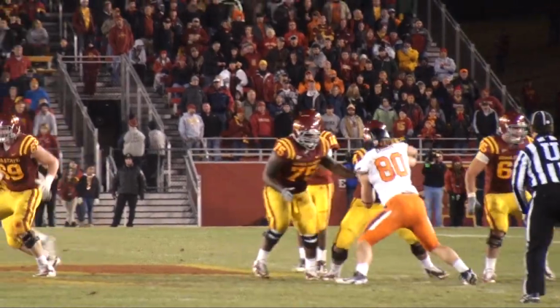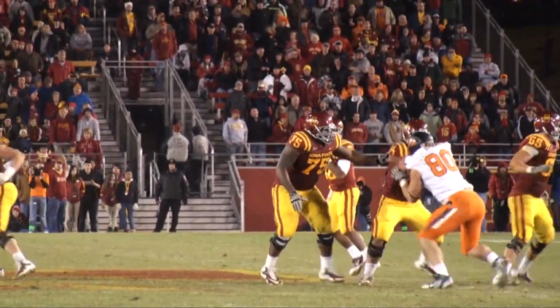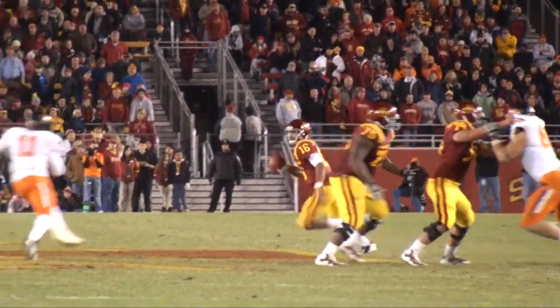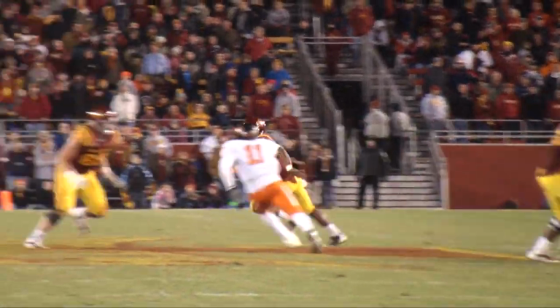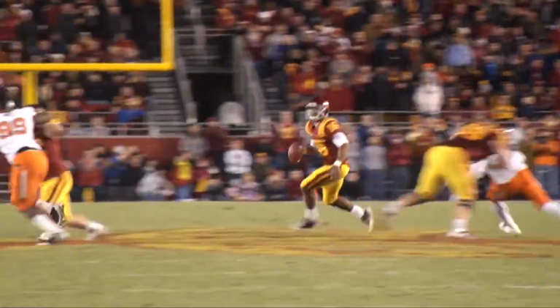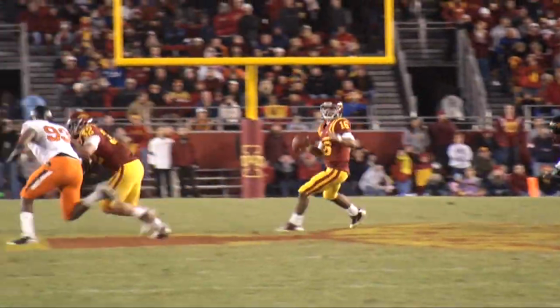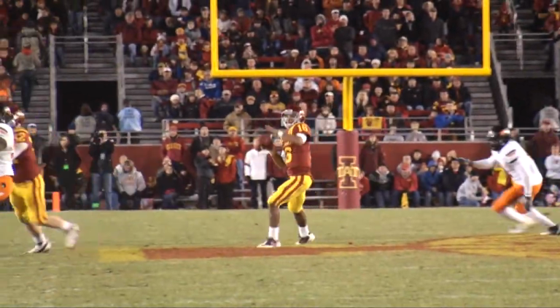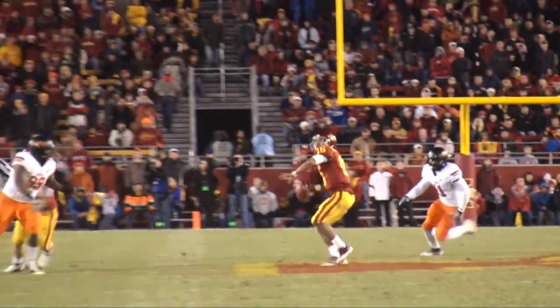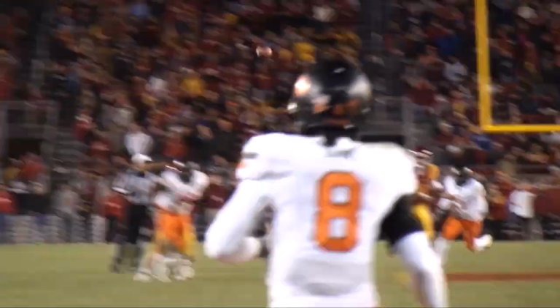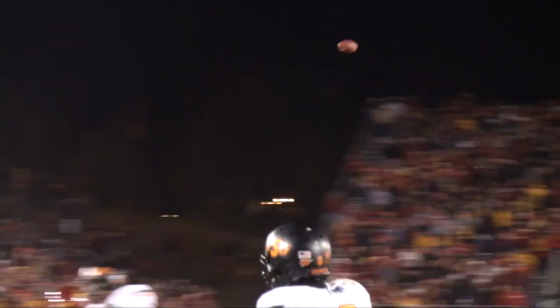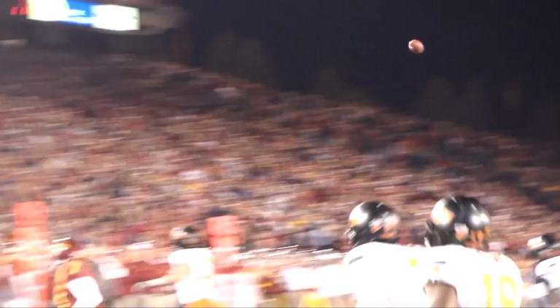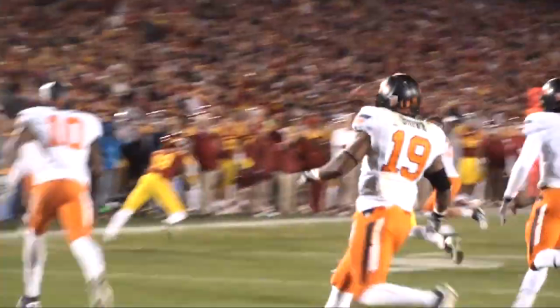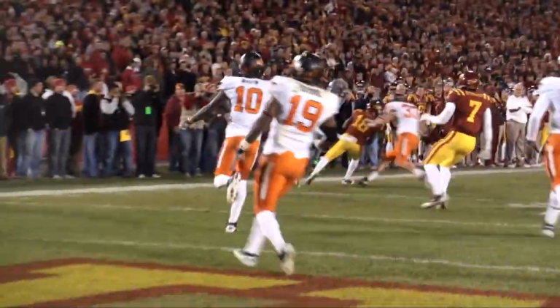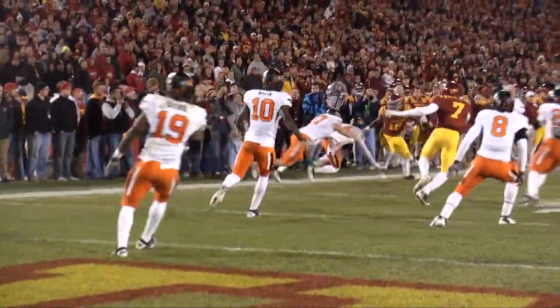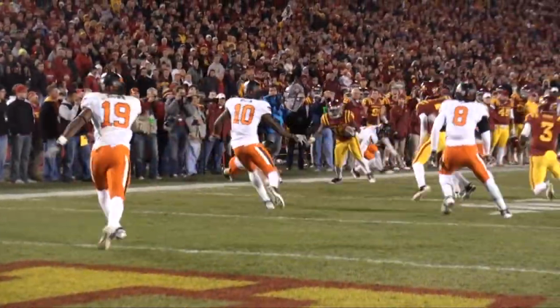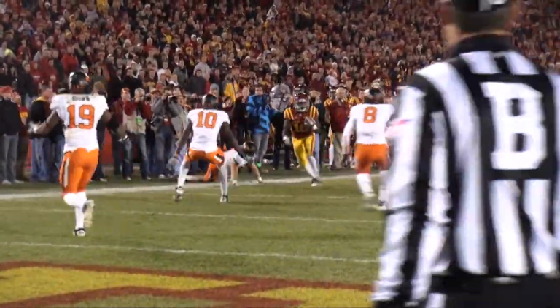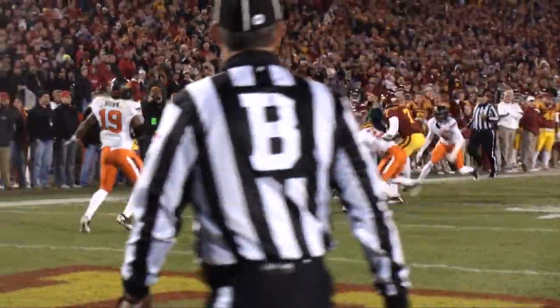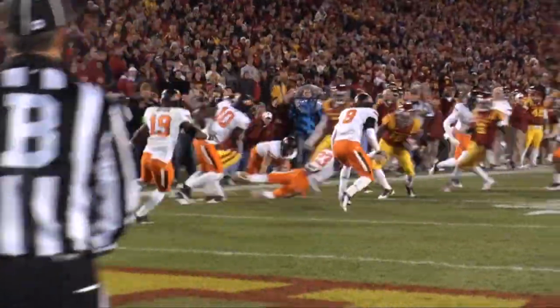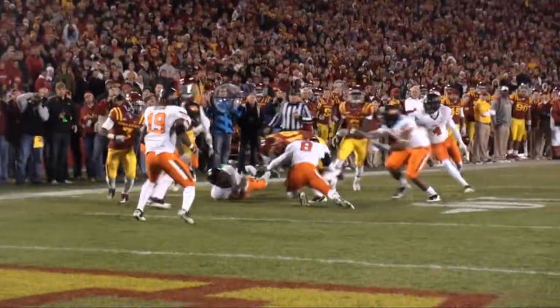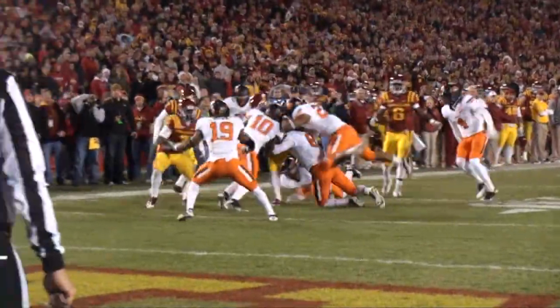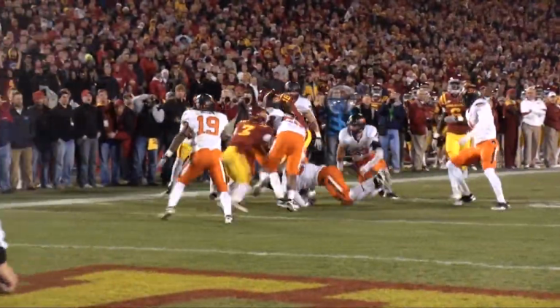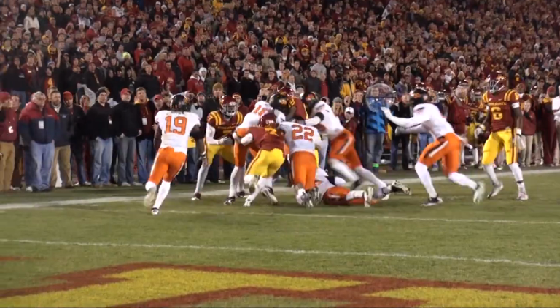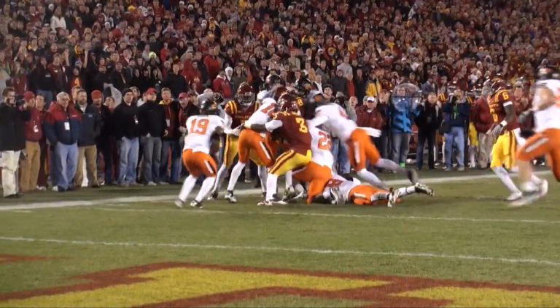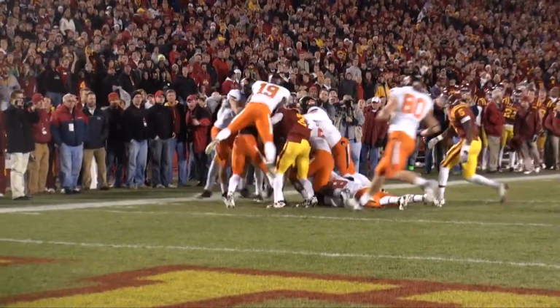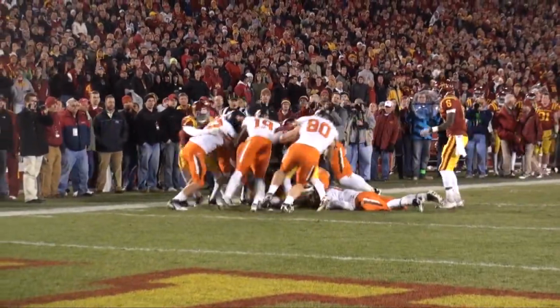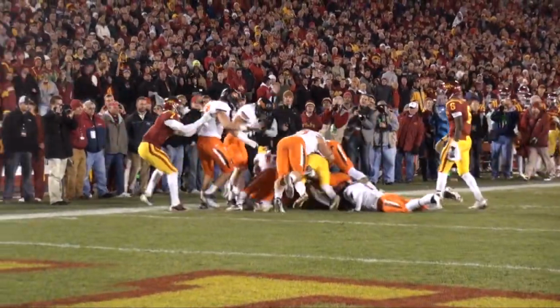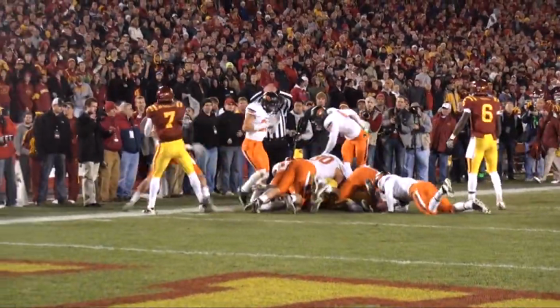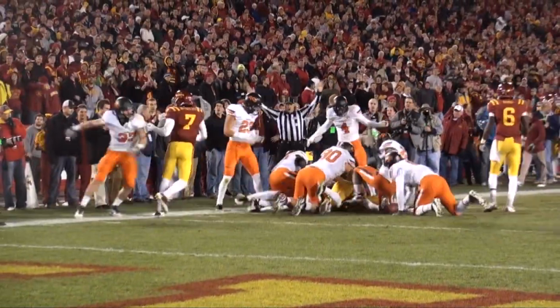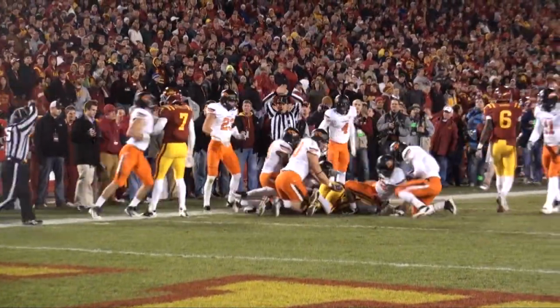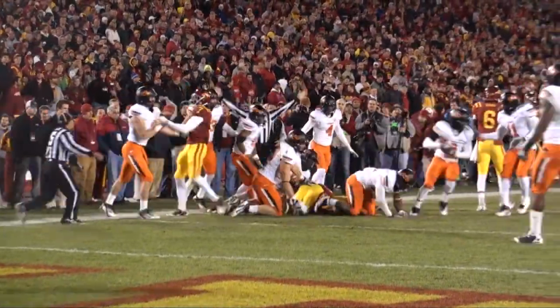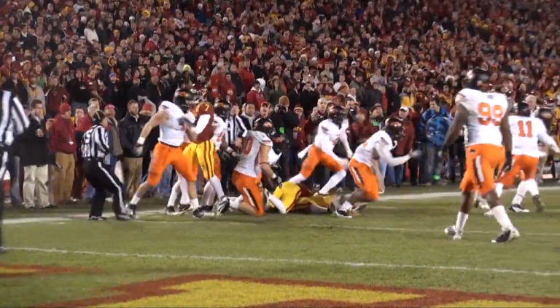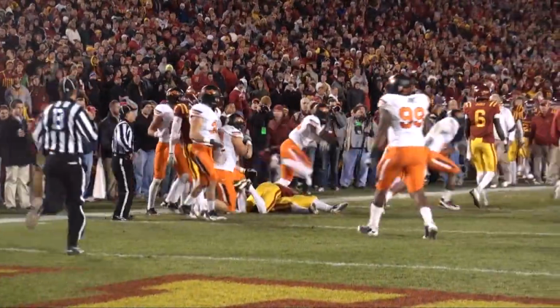Got four safeties back. Barnett drops, and now a rush coming, he scrambles to his right, fires it deep down the right side — and it's caught at the 20, making a man miss to the 10, is Albert Gary, trying to get to the end zone, but he's gonna be stopped at about the 8-yard line! They gave it a shot!